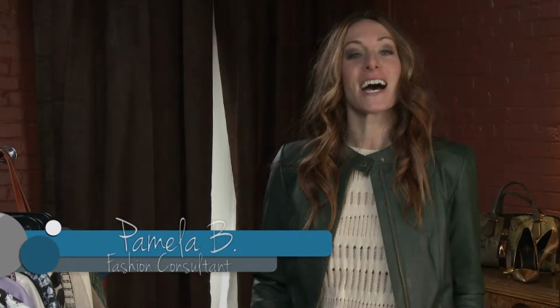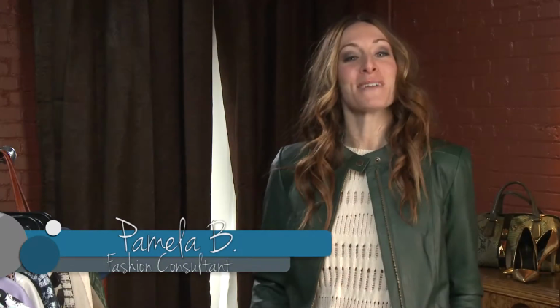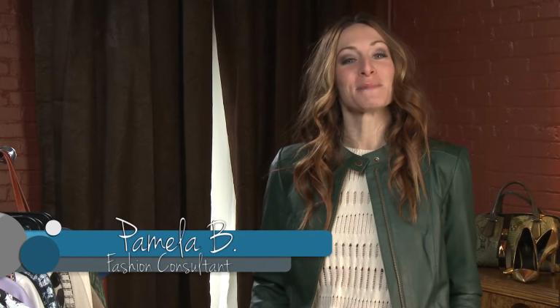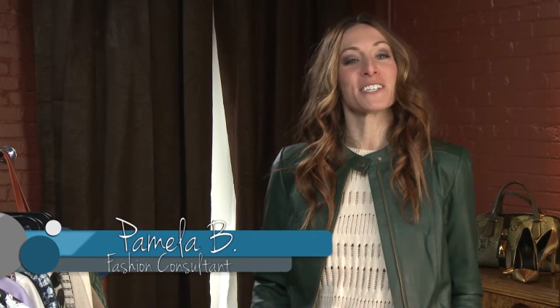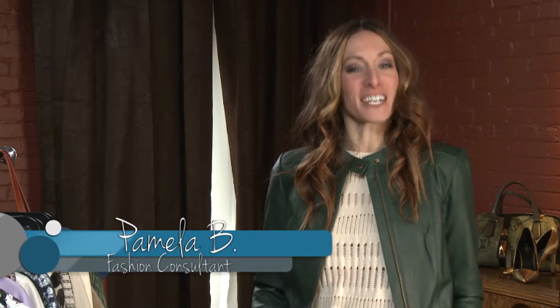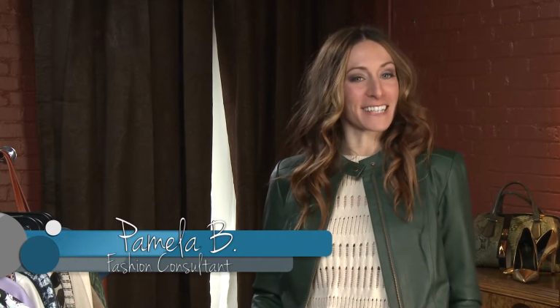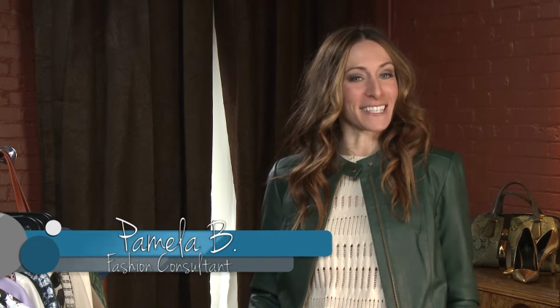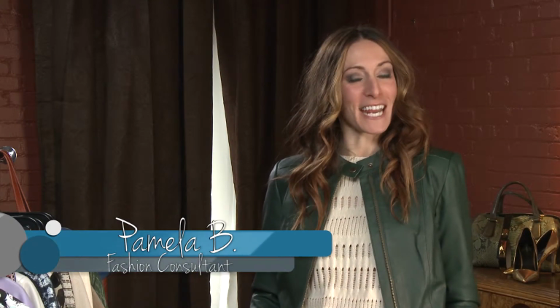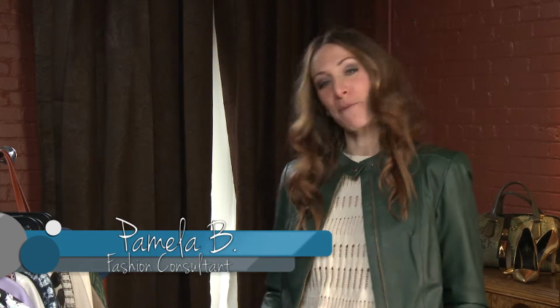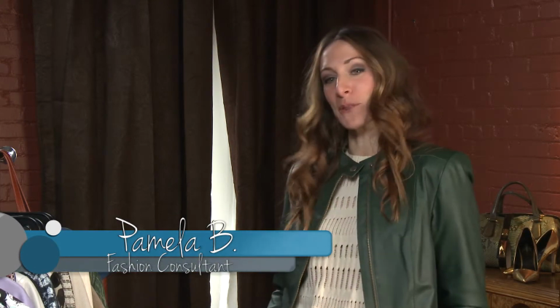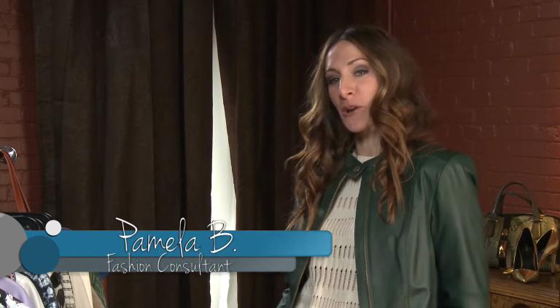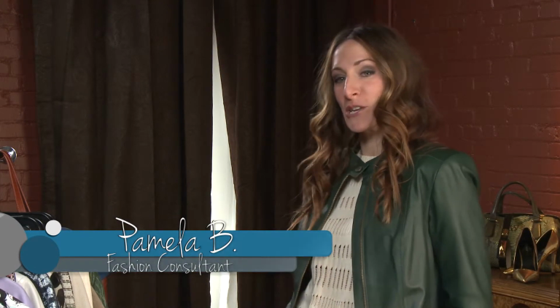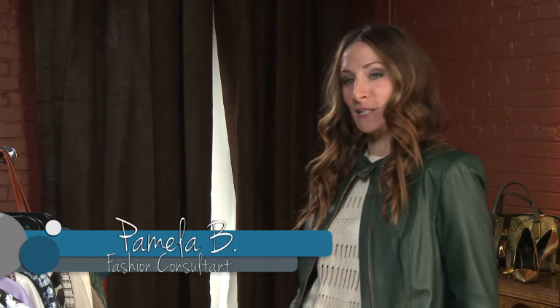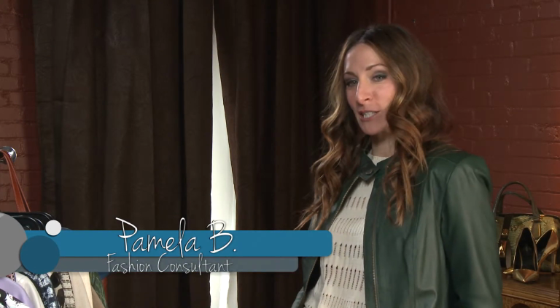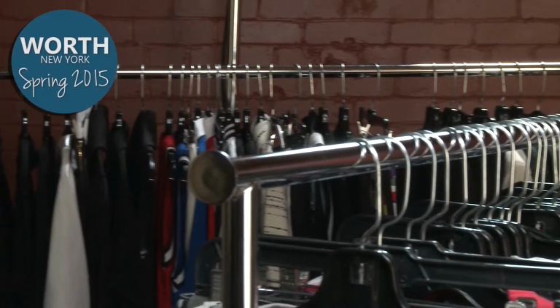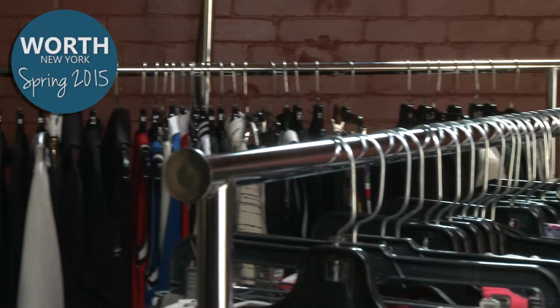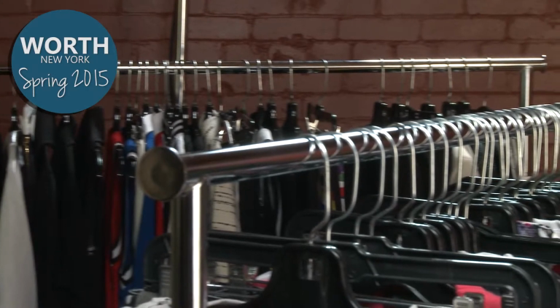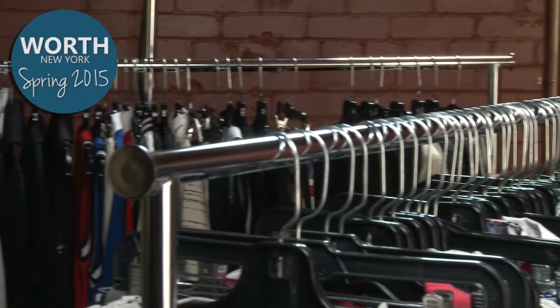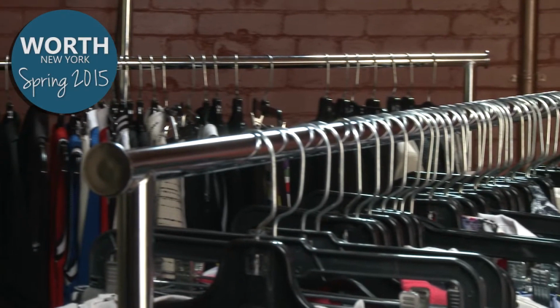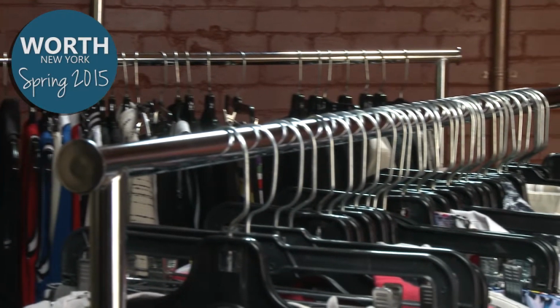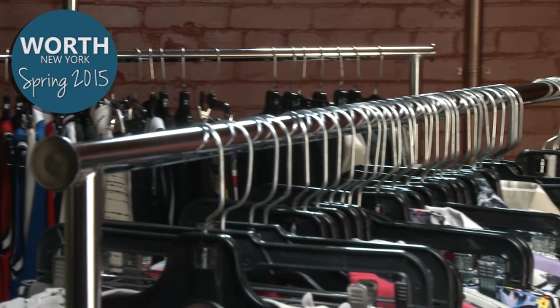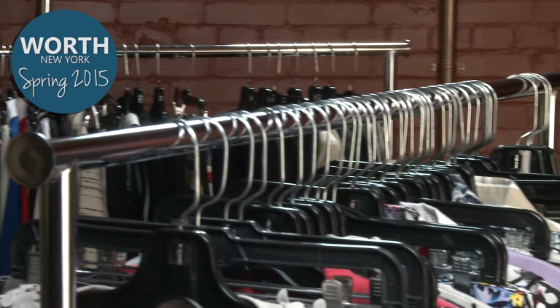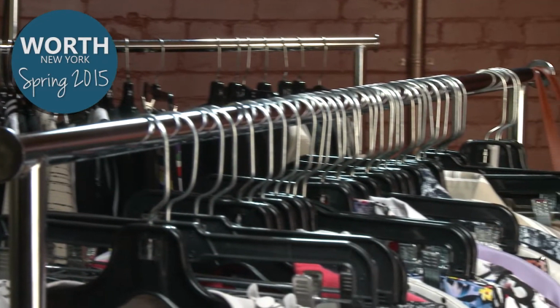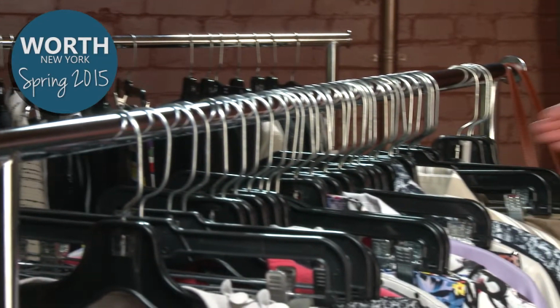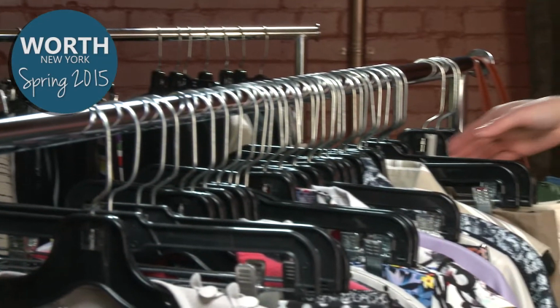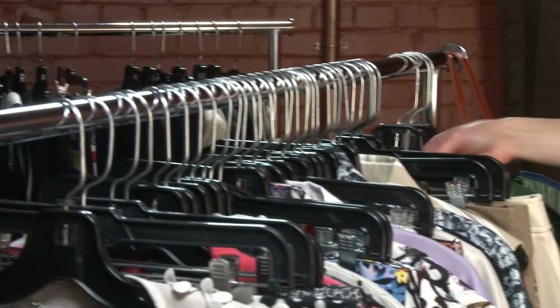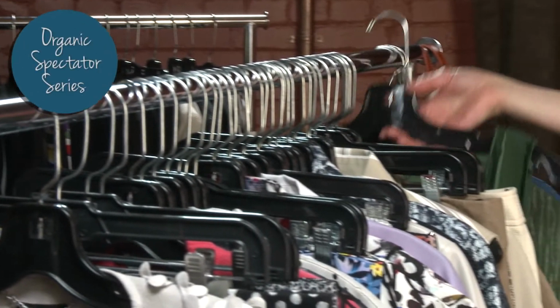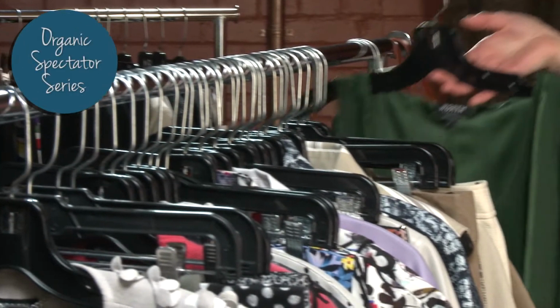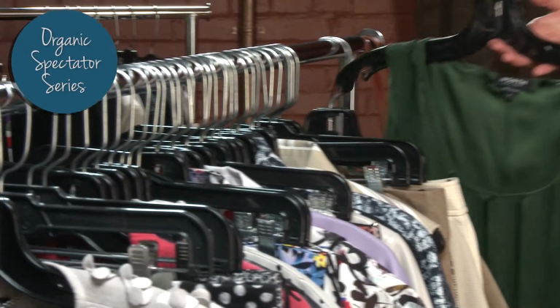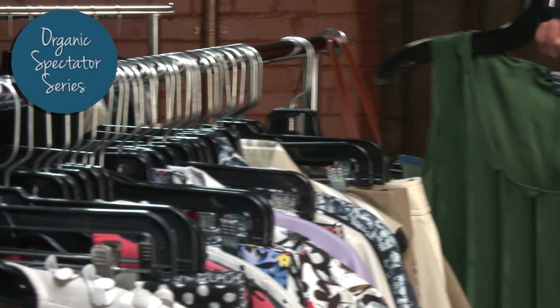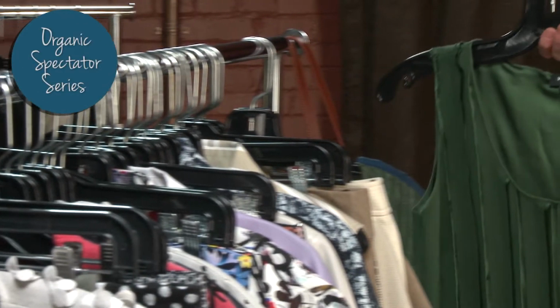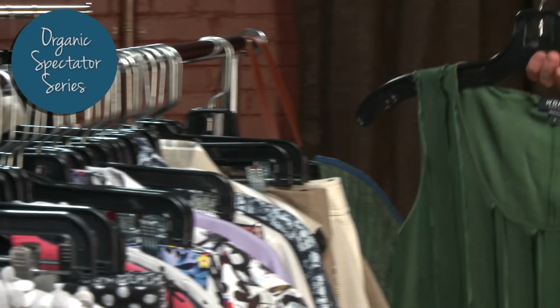I'm Pamela B, your fashion stylist. Today we're with the Worth New York Spring 2015 collection. We're going to look at the Organic Spectator with beautiful vibrant colors this season in the spring.